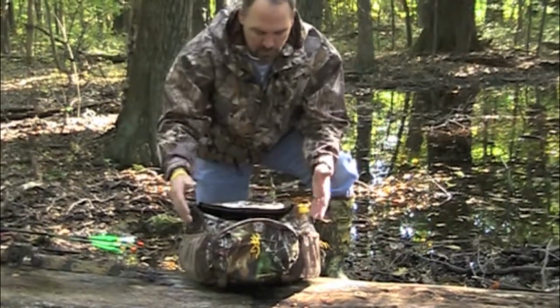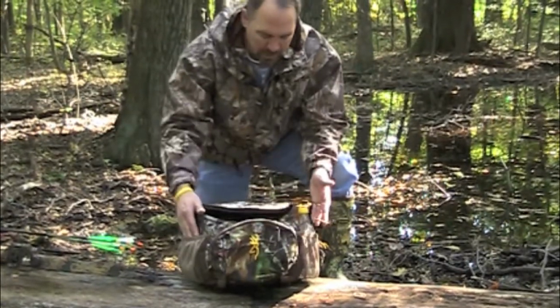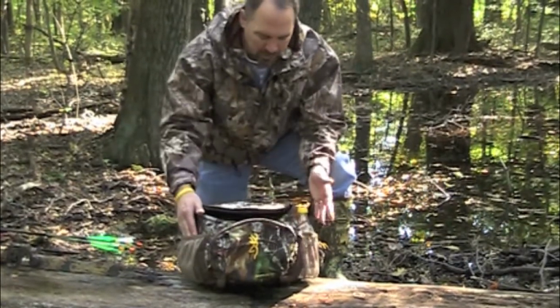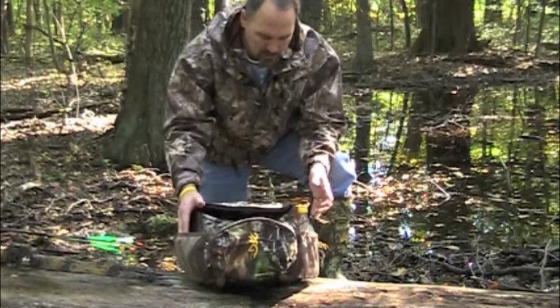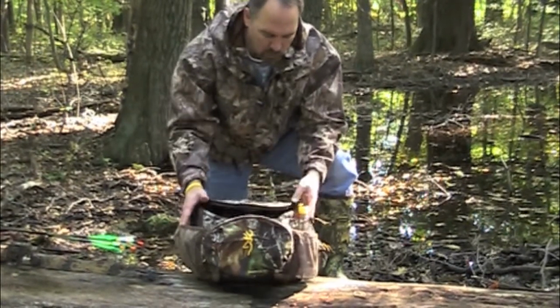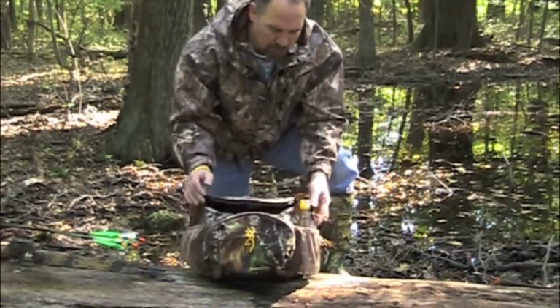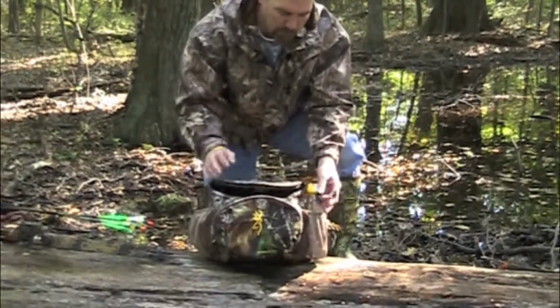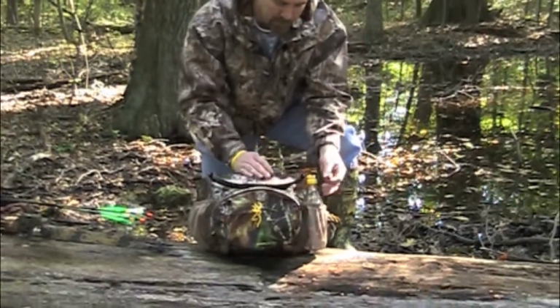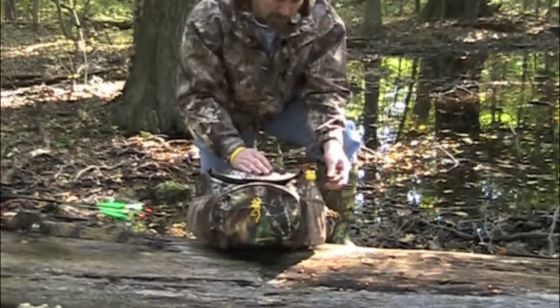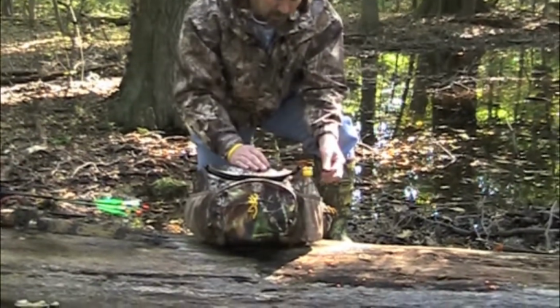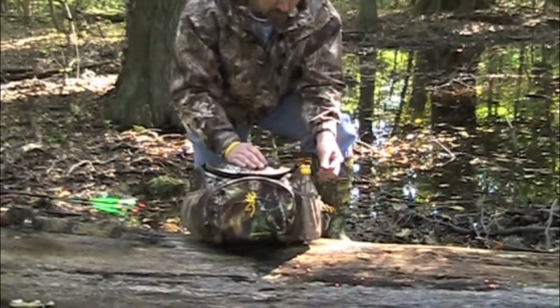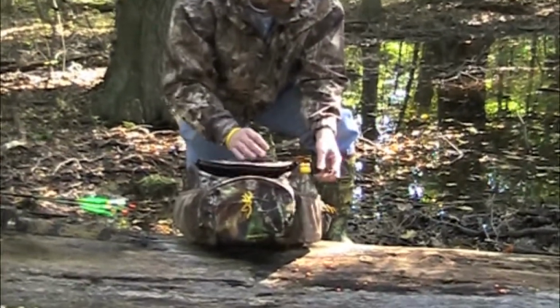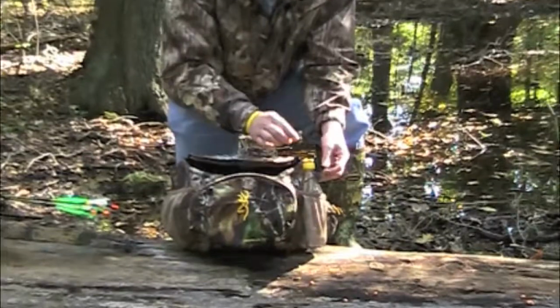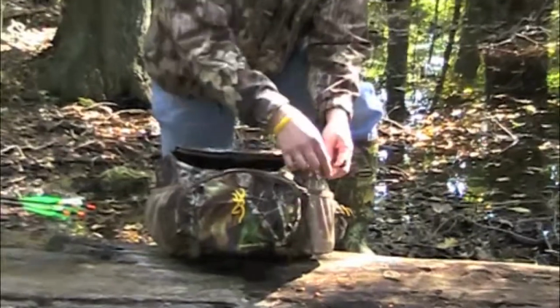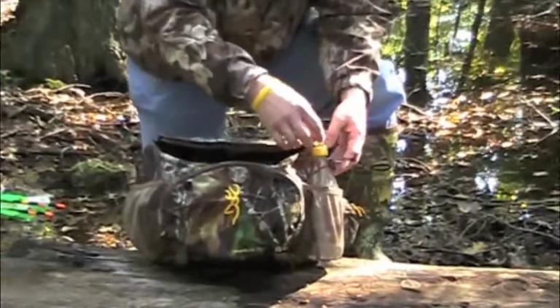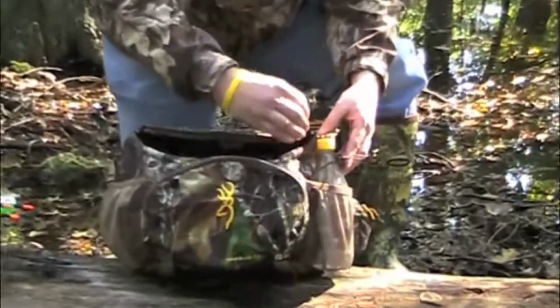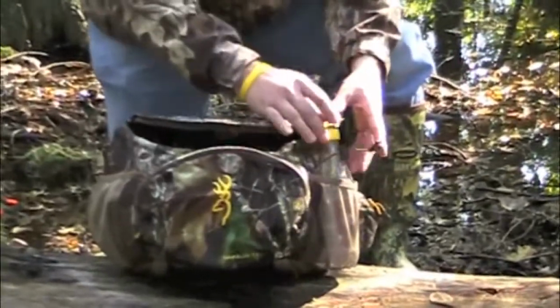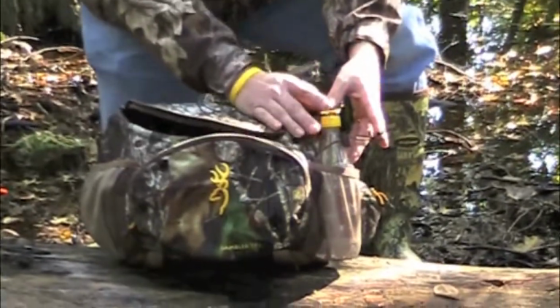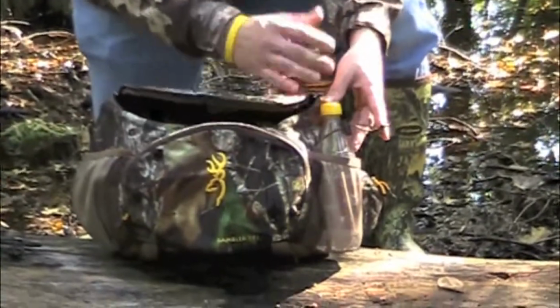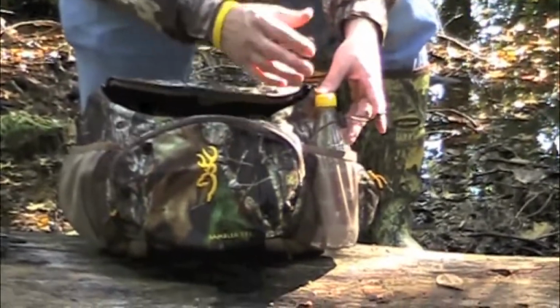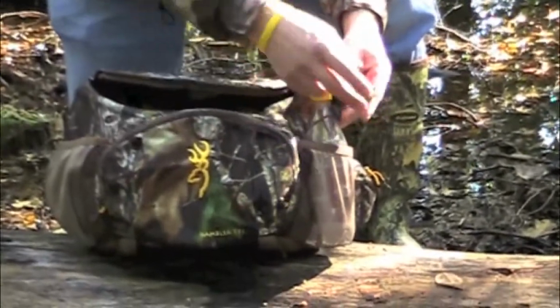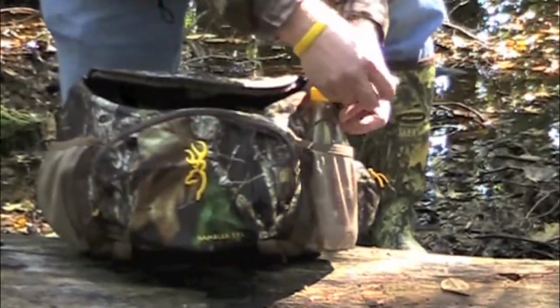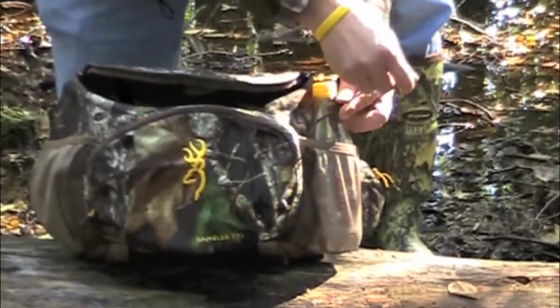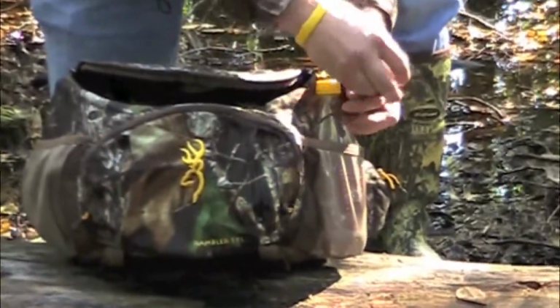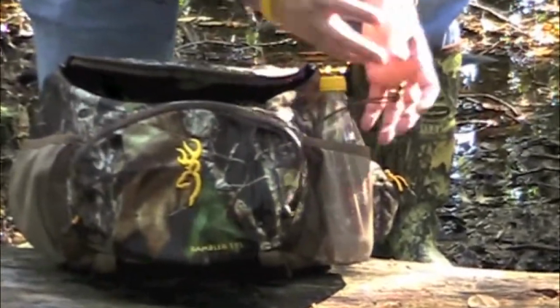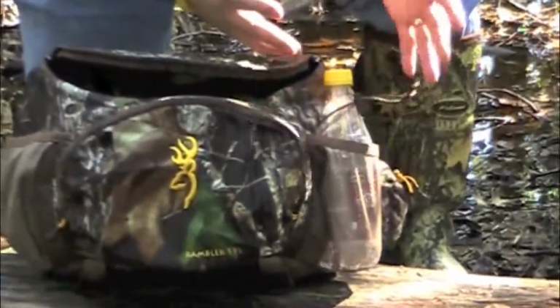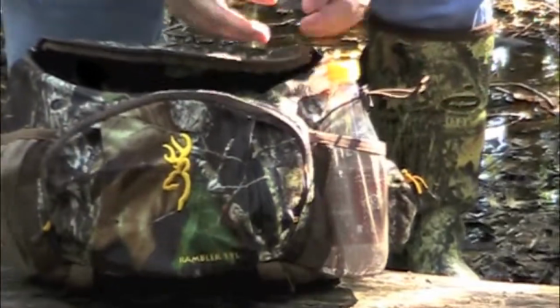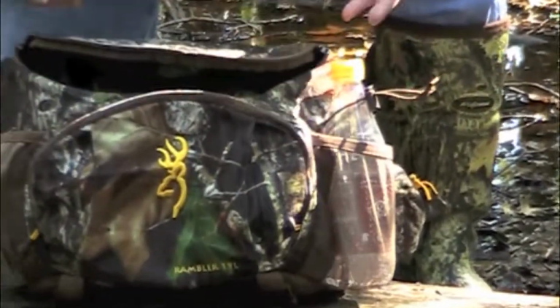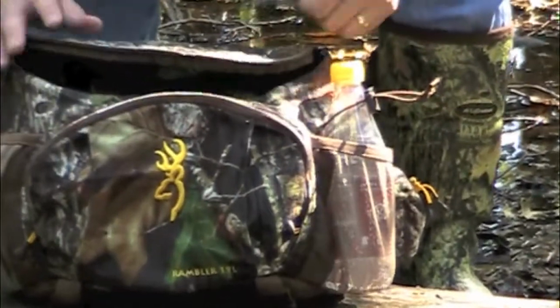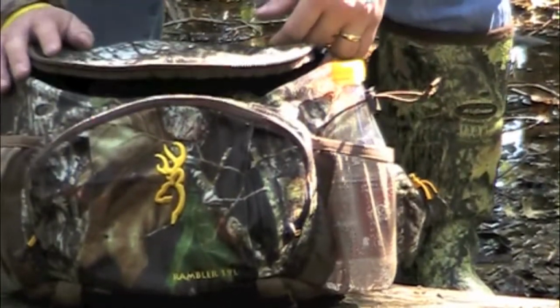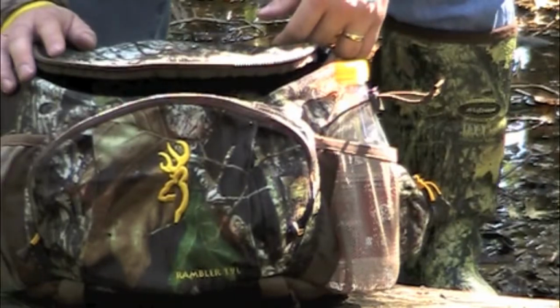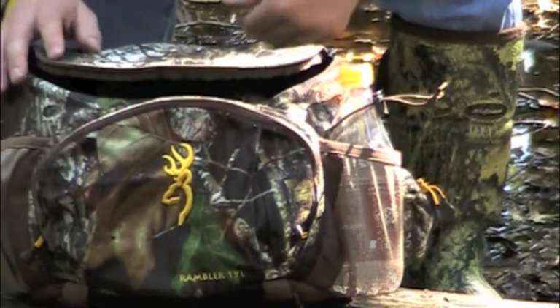Two side pockets — both of them have the bottle lock feature. What this does is it allows you to put a water bottle or anything in here, cinch that down and lock it in so it doesn't fall as you walk.